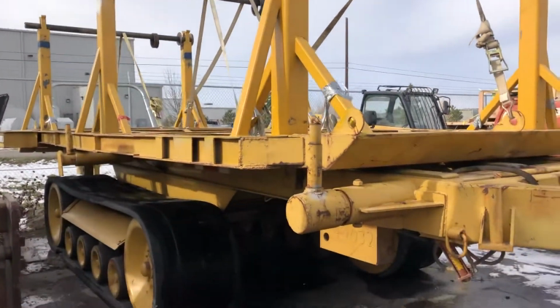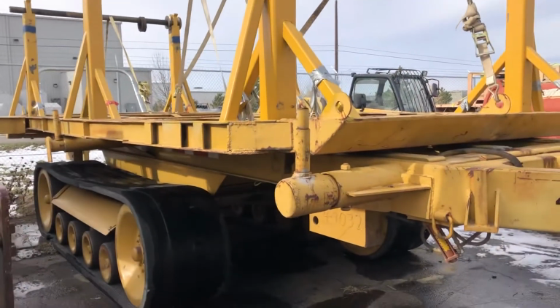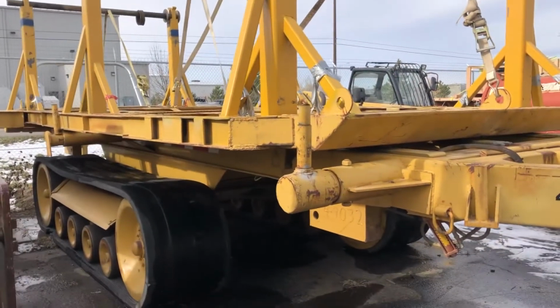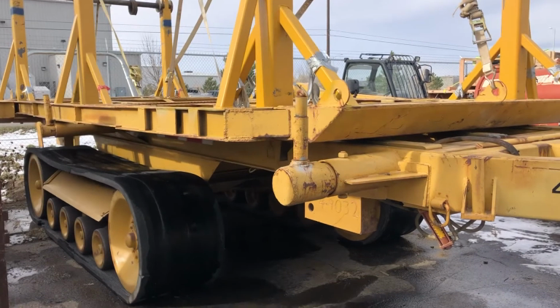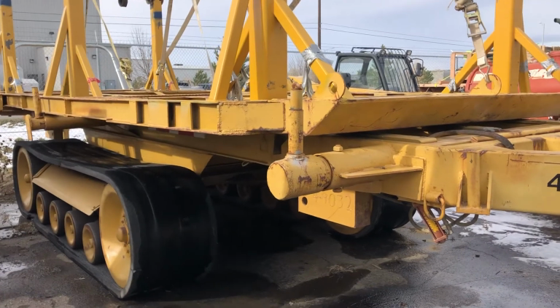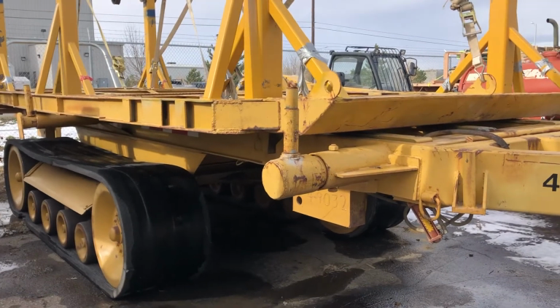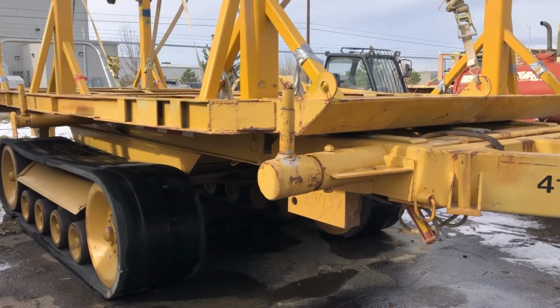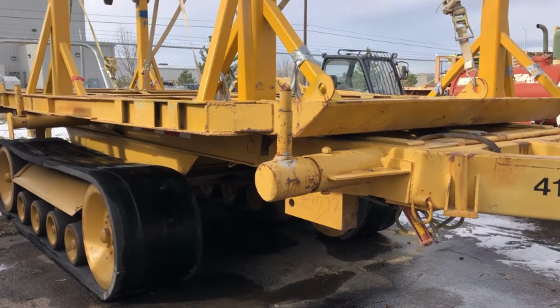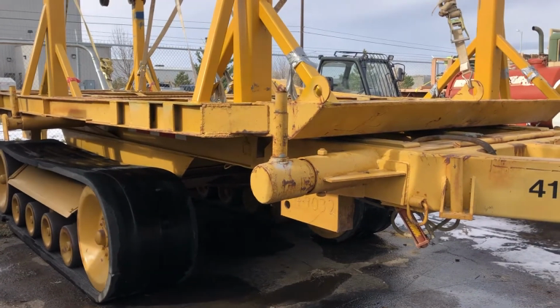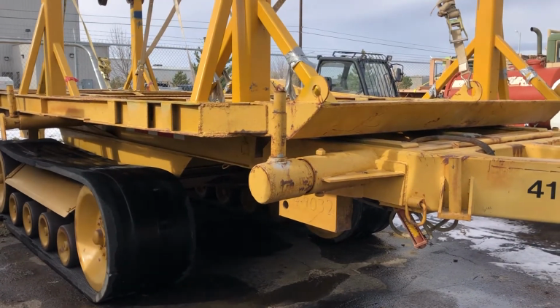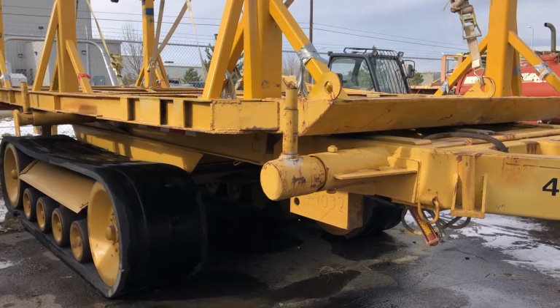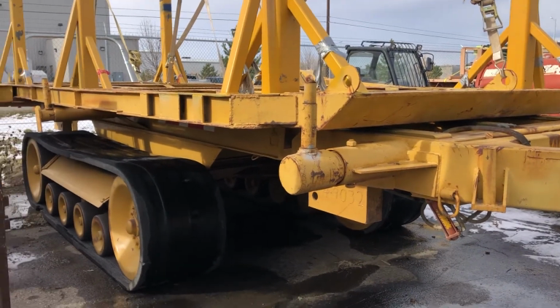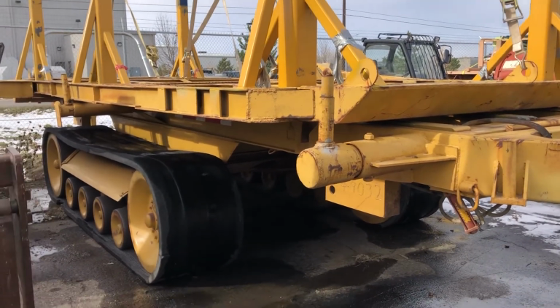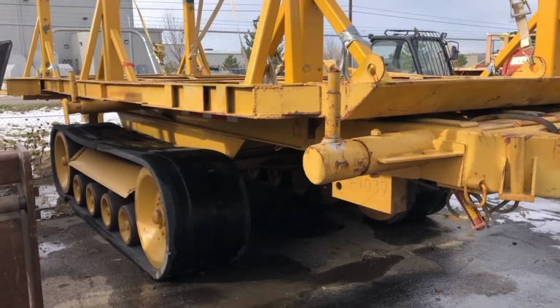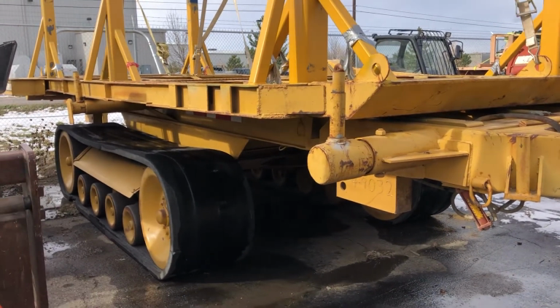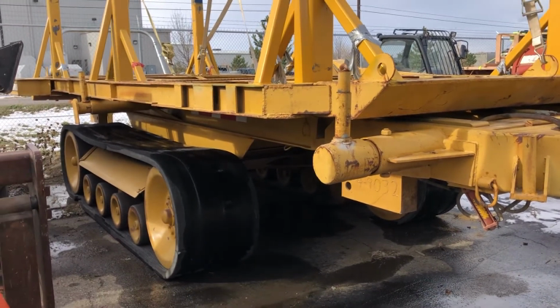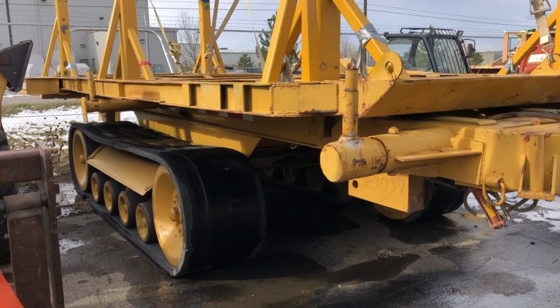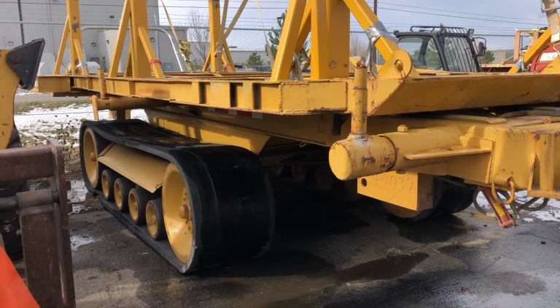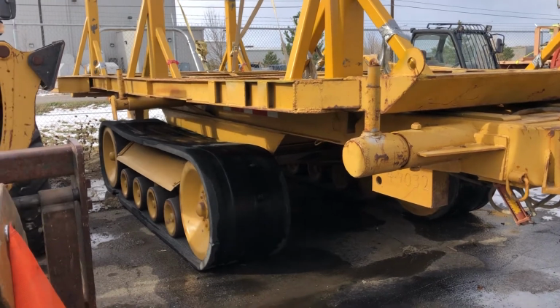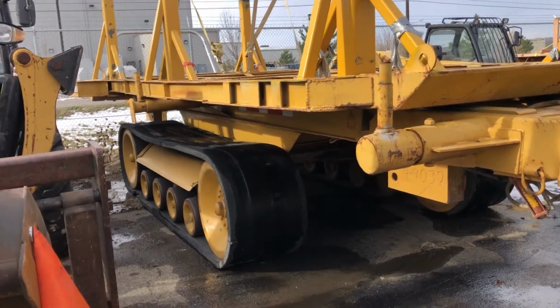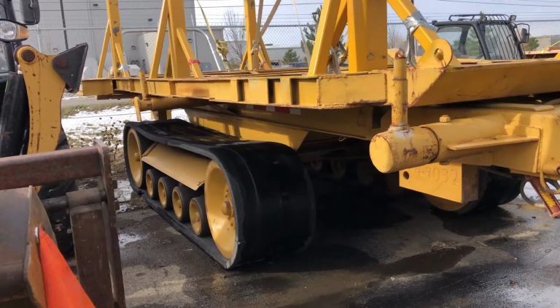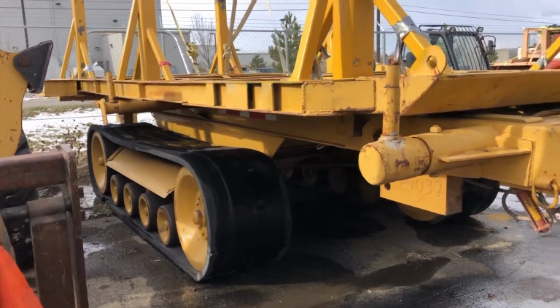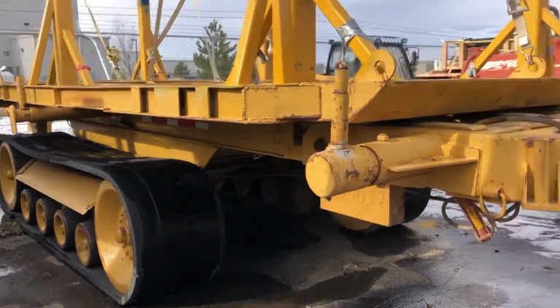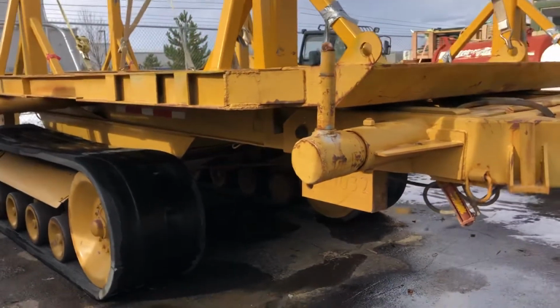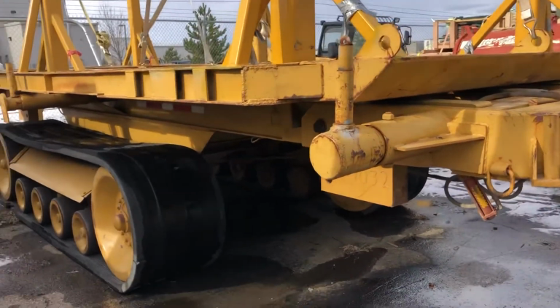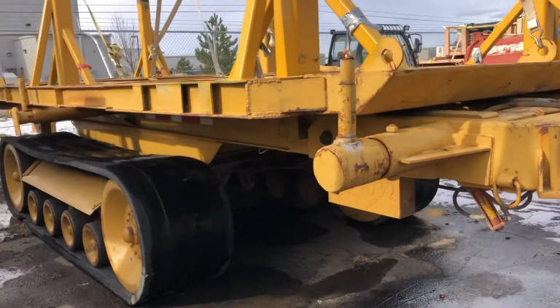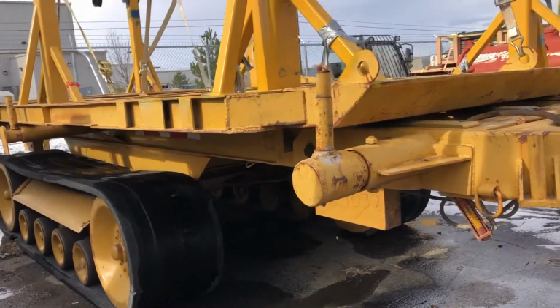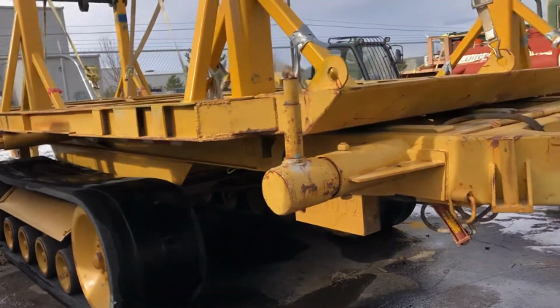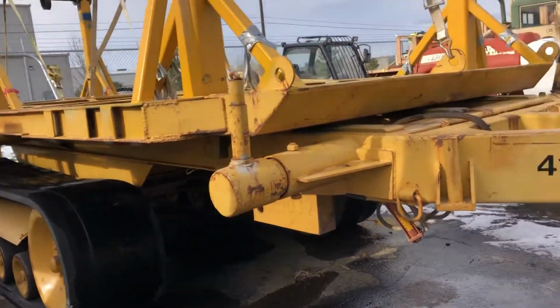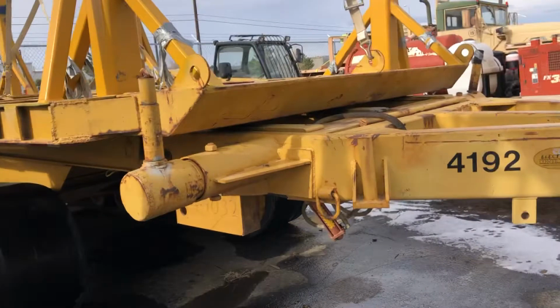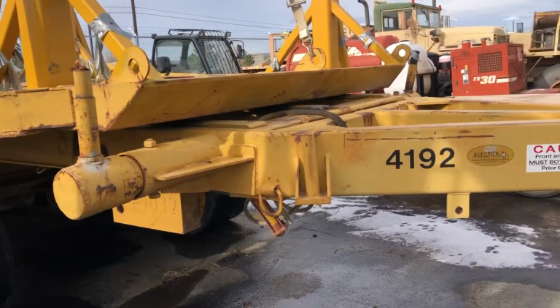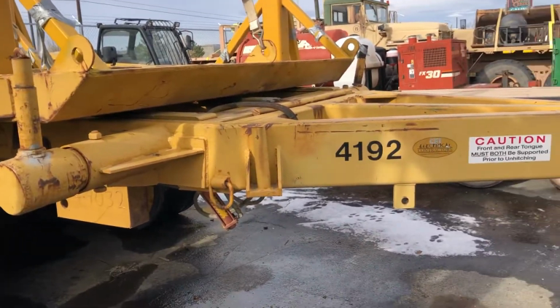The tracks on this are about 12 feet 9 inches long and 25 inches wide. I believe that's Caterpillar undercarriage. I looked all over for the exact tag and model but I couldn't find it.